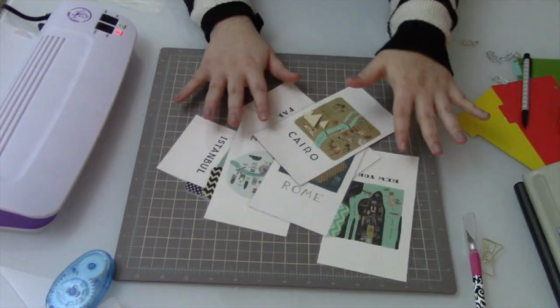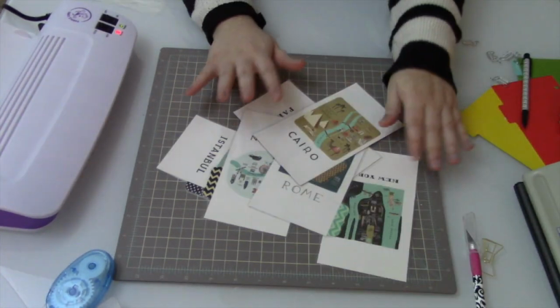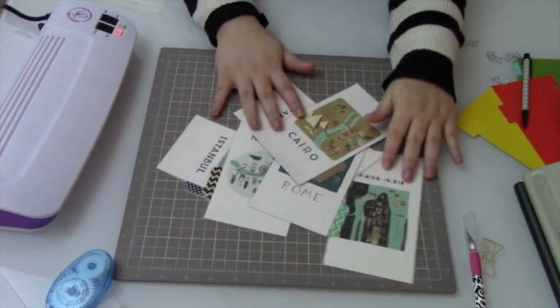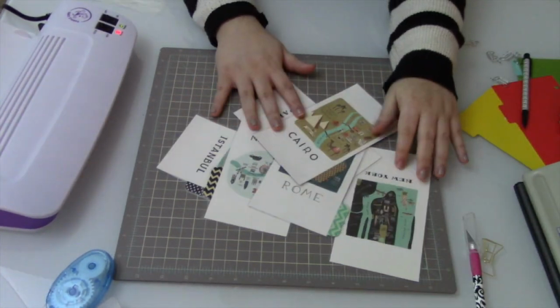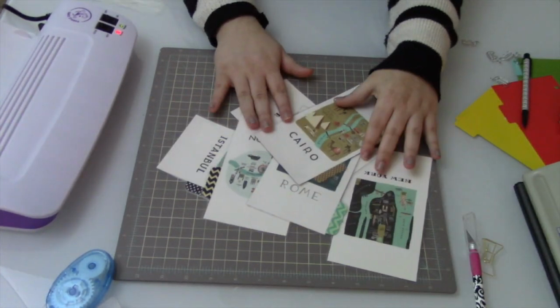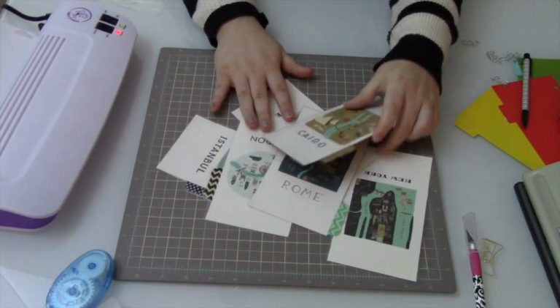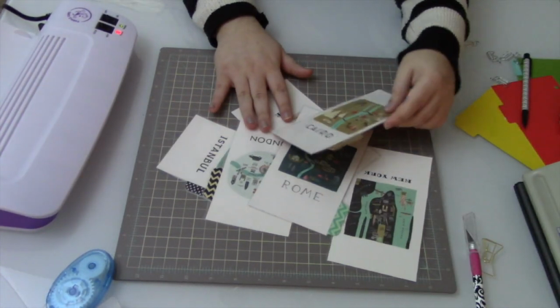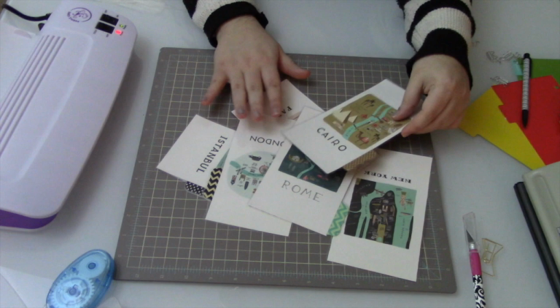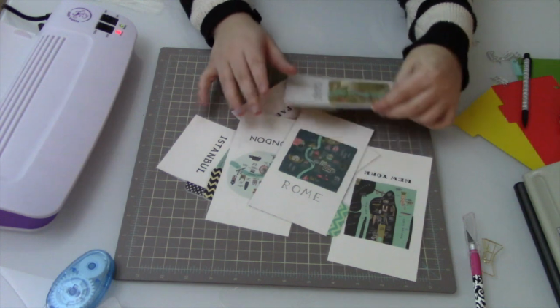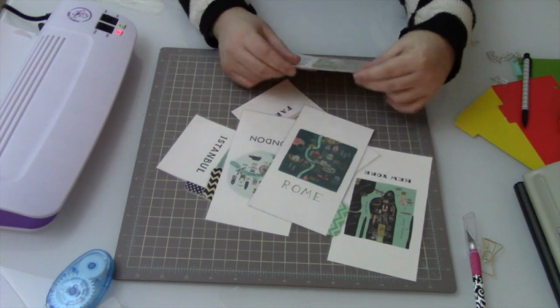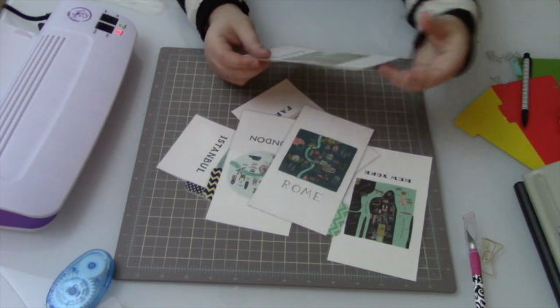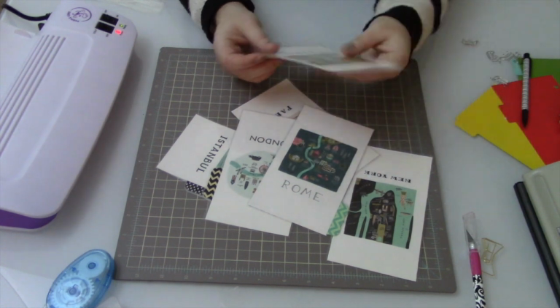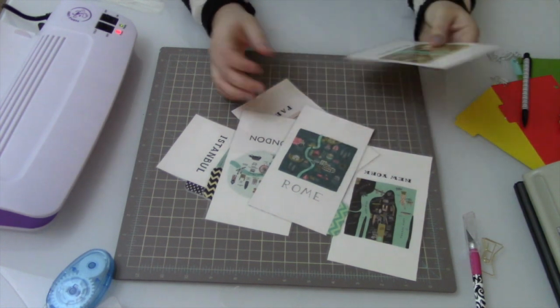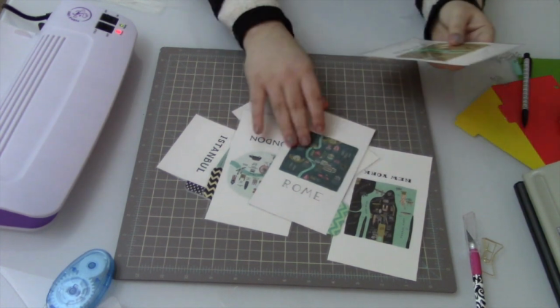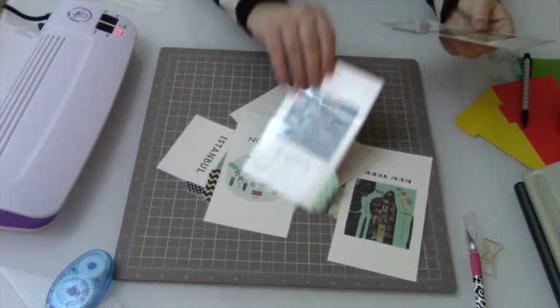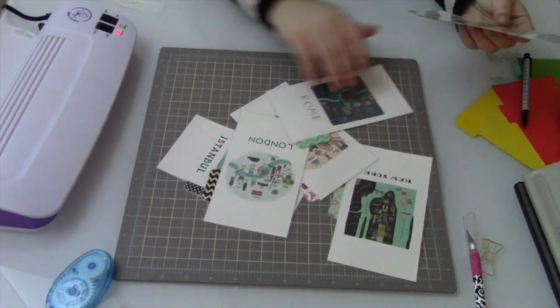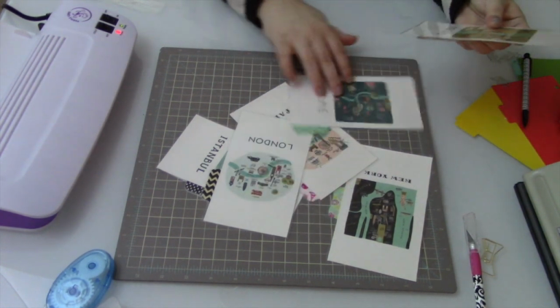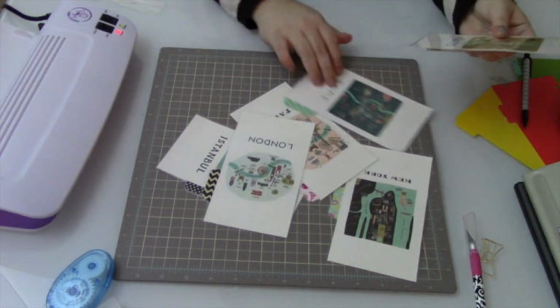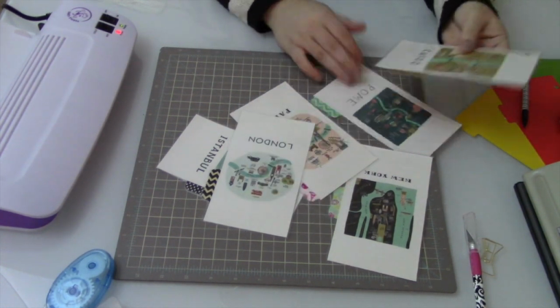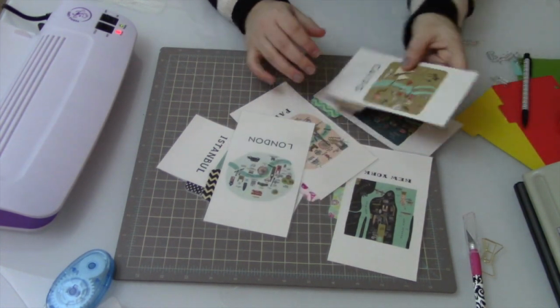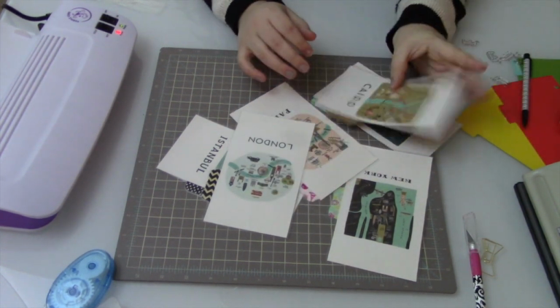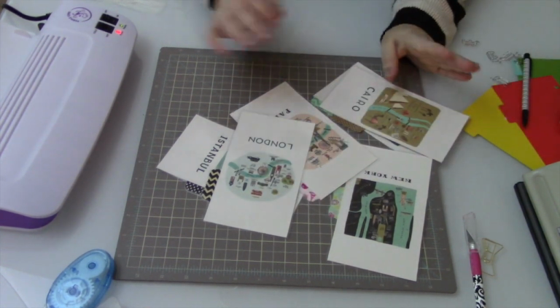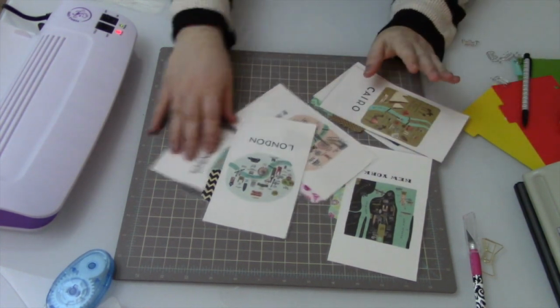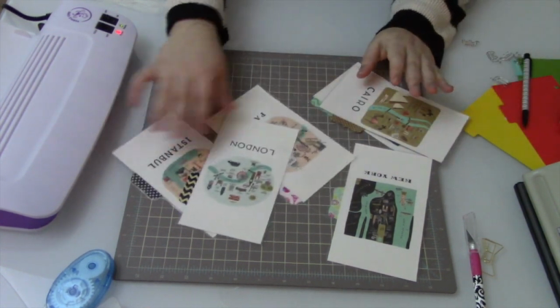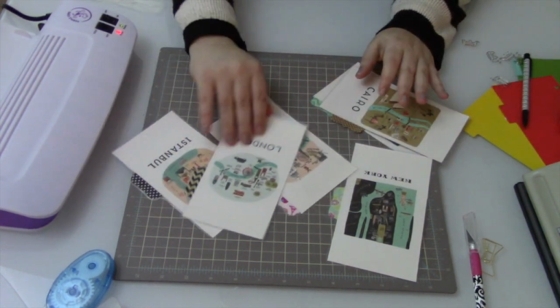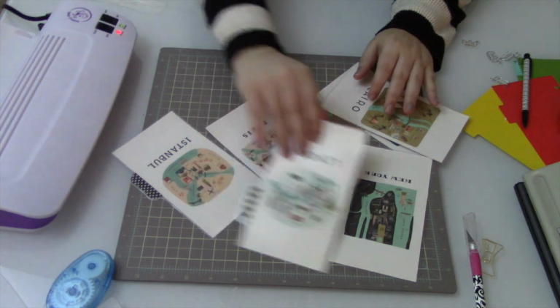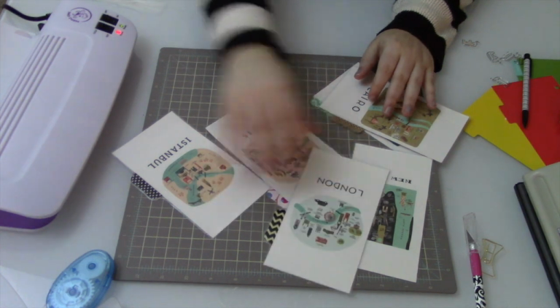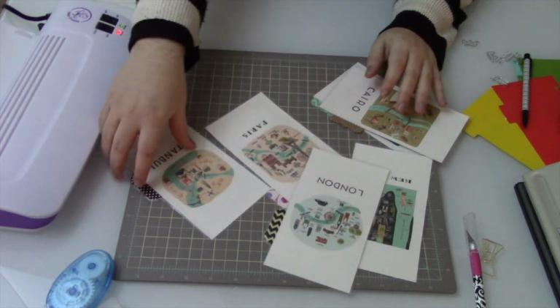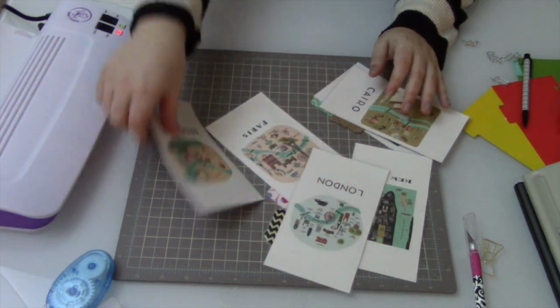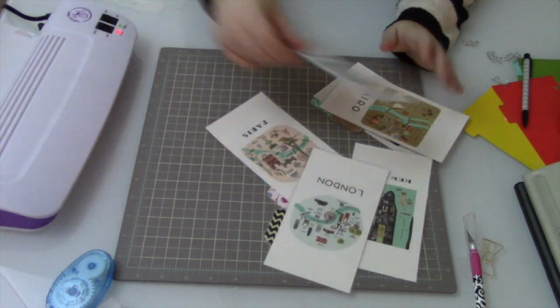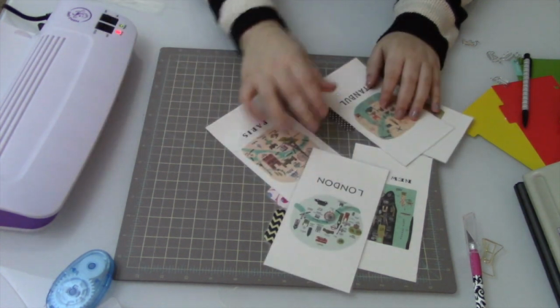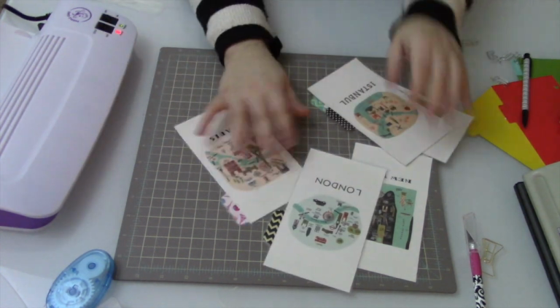Now all of my dividers are done. I'm going to go ahead and put them into order.